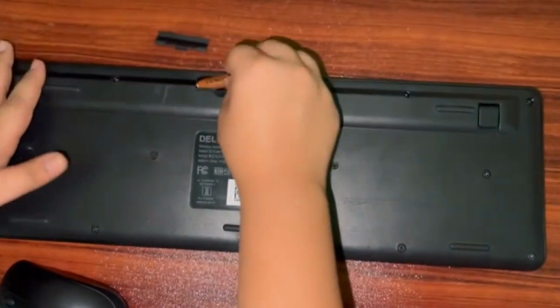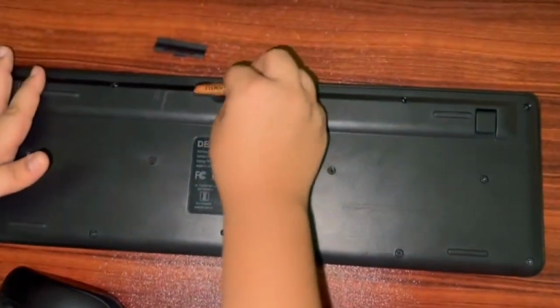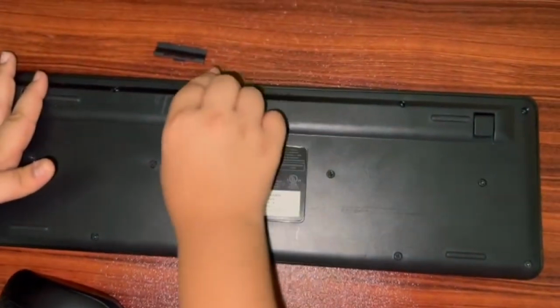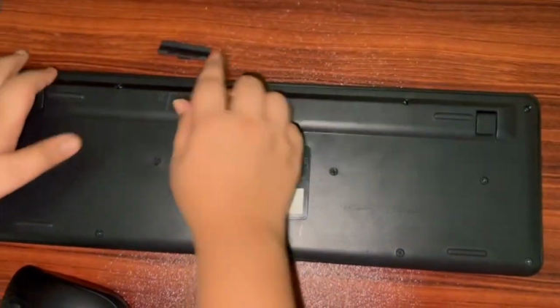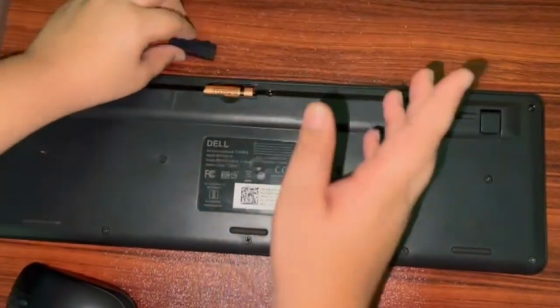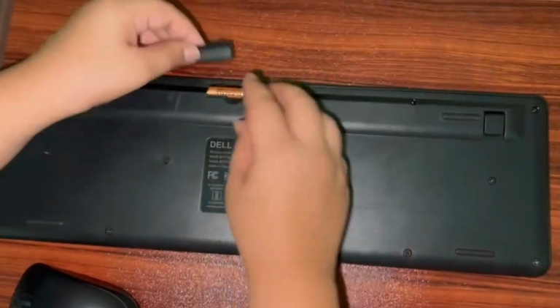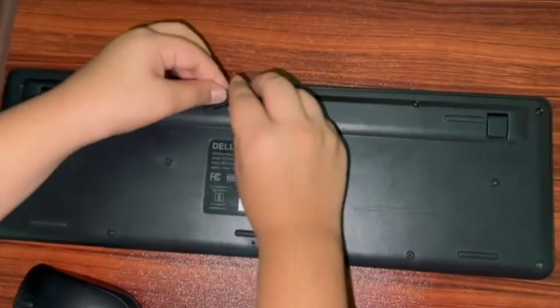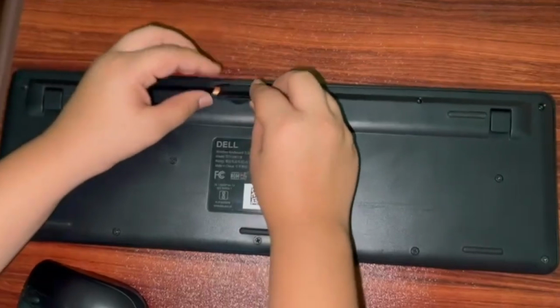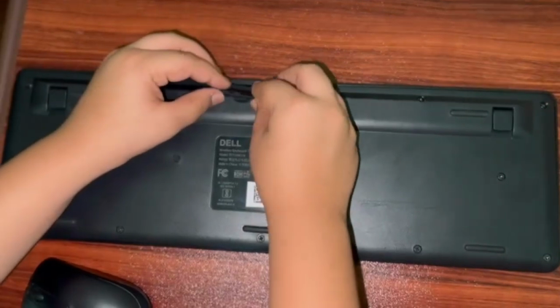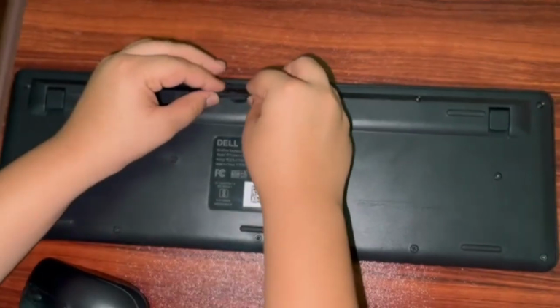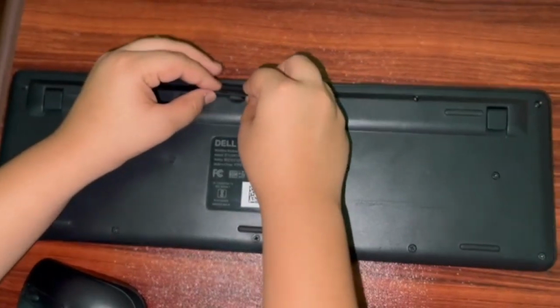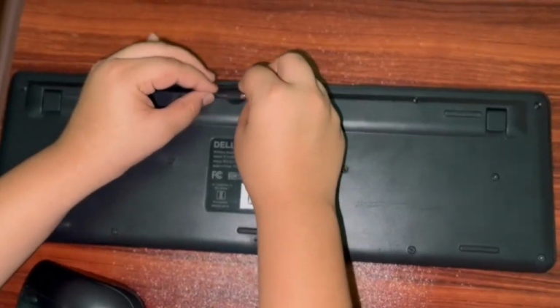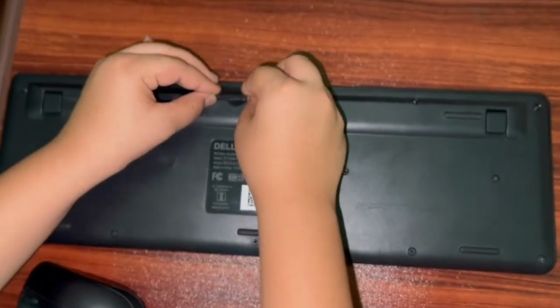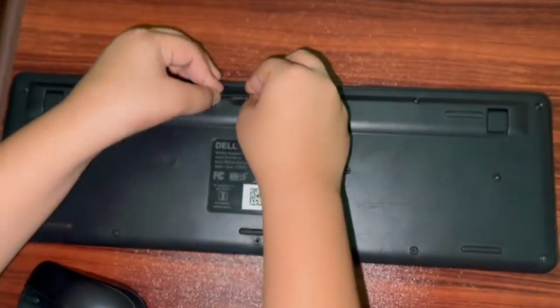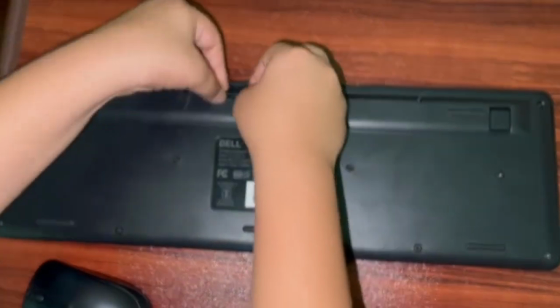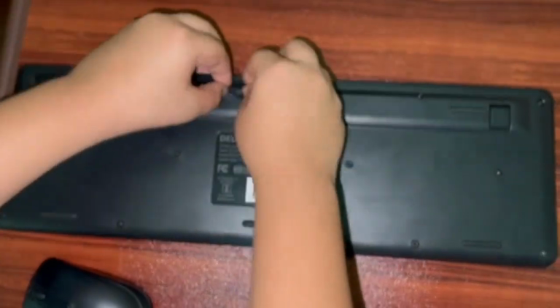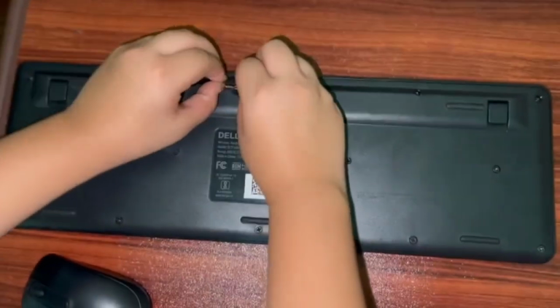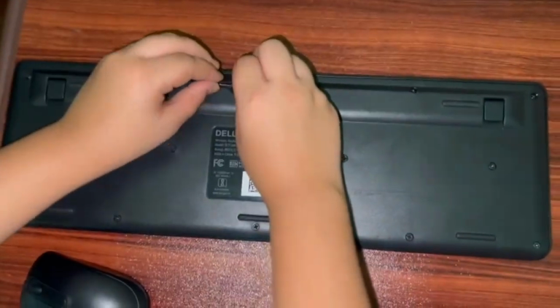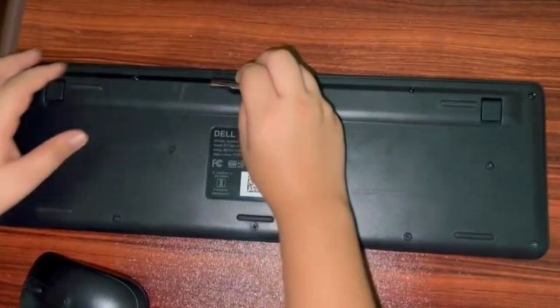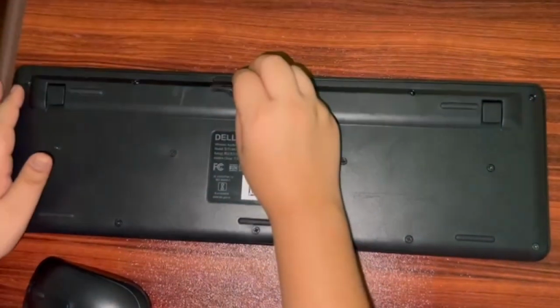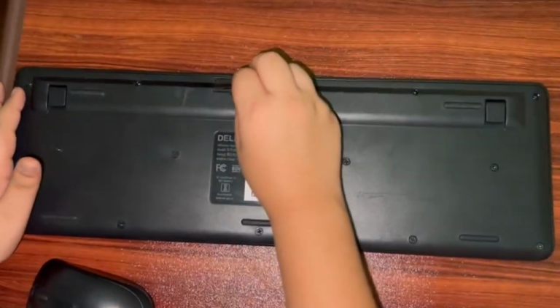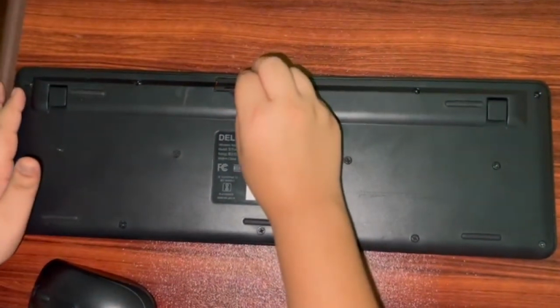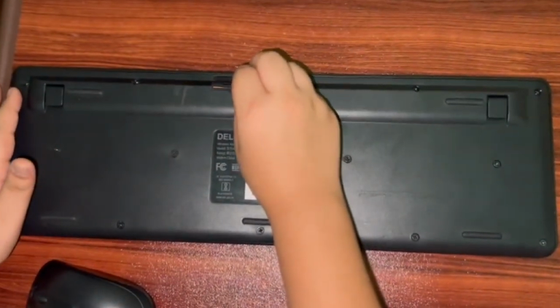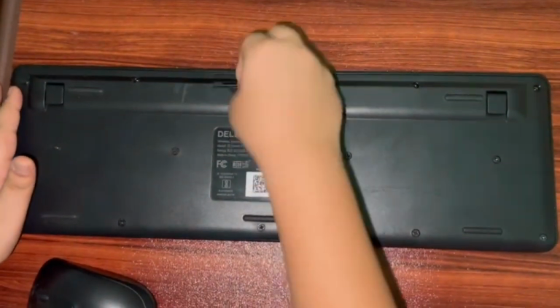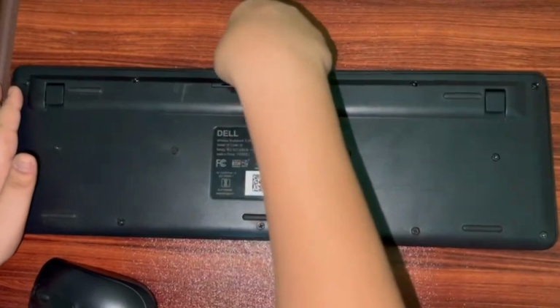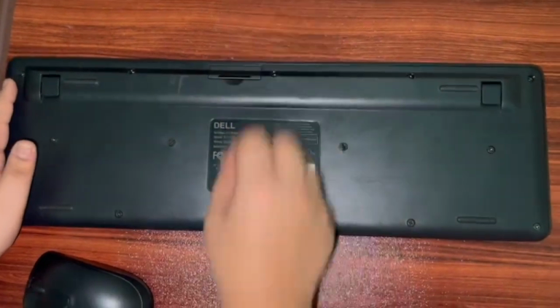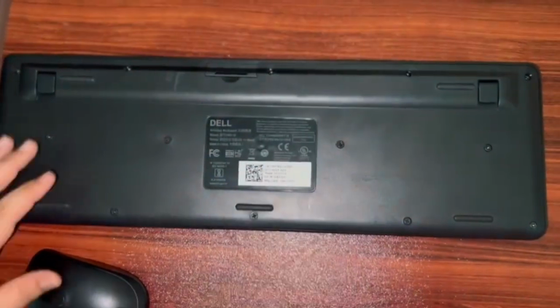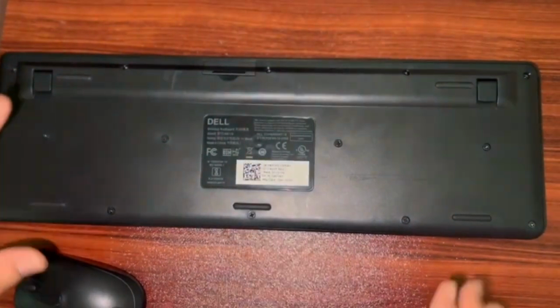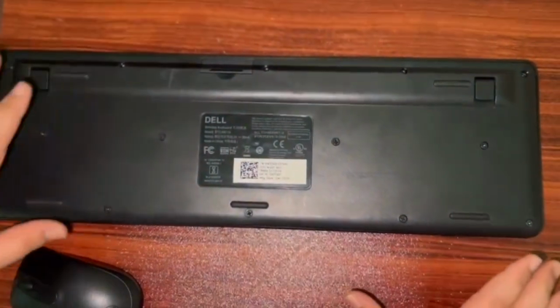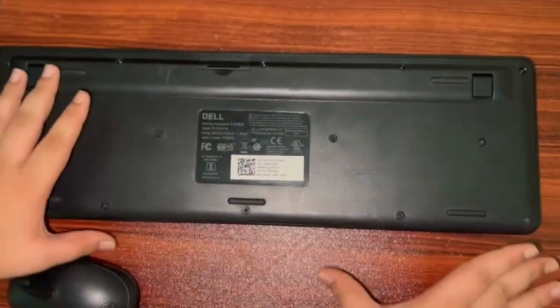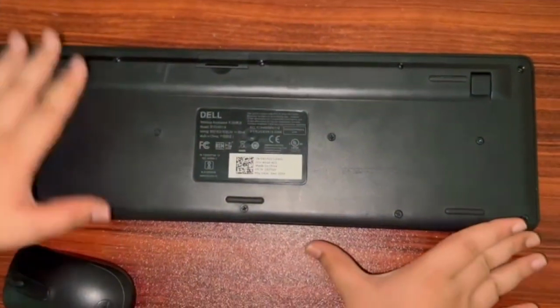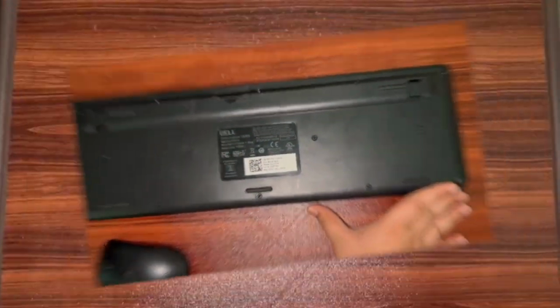This is a bit of a major process. This is the toughest part. So now let's move on to the cons of the mouse.